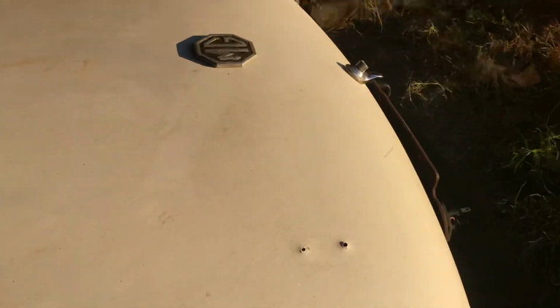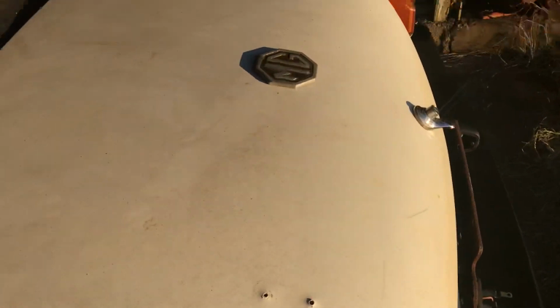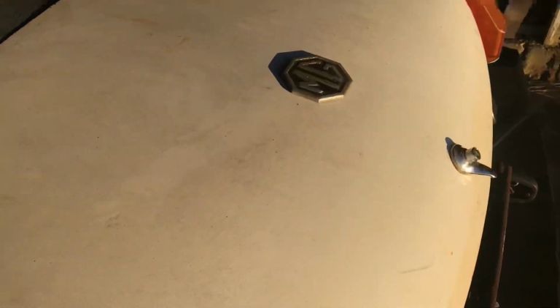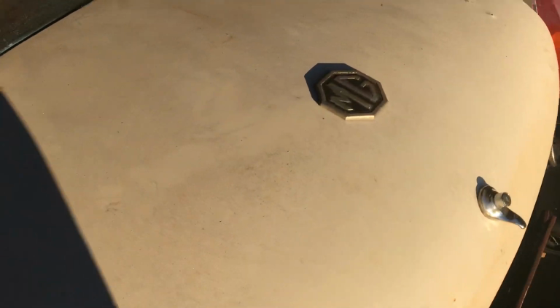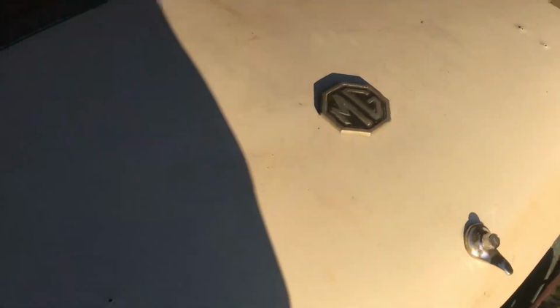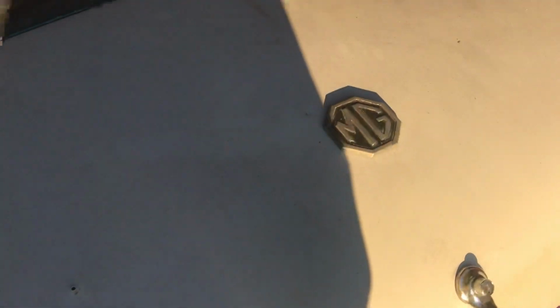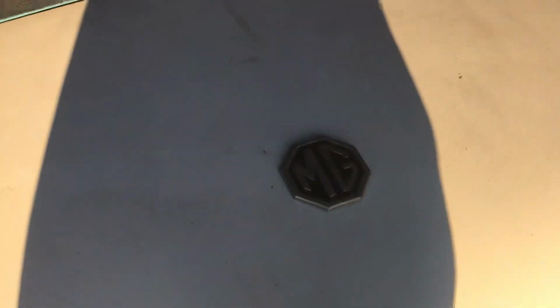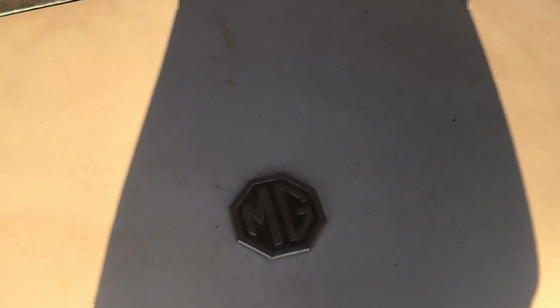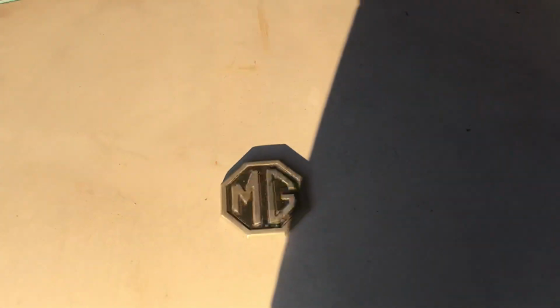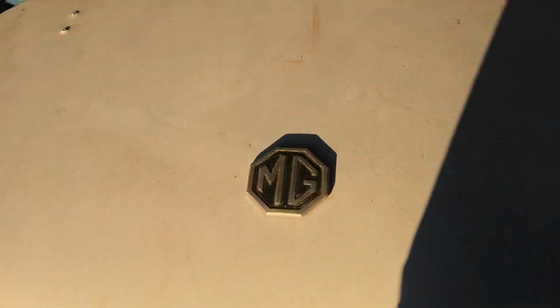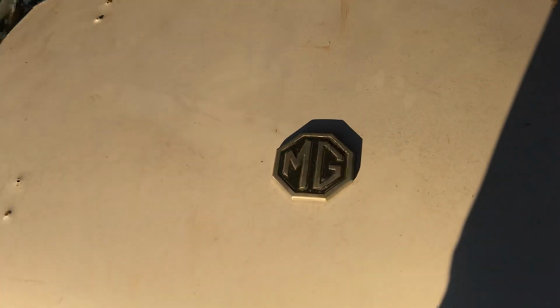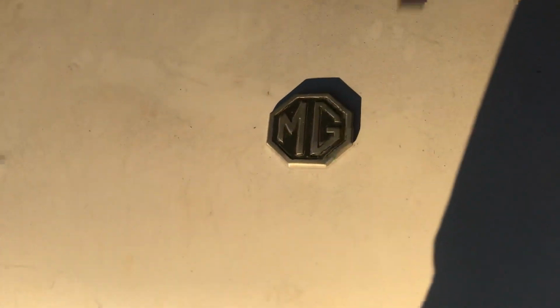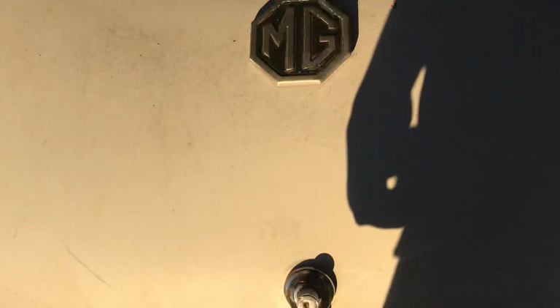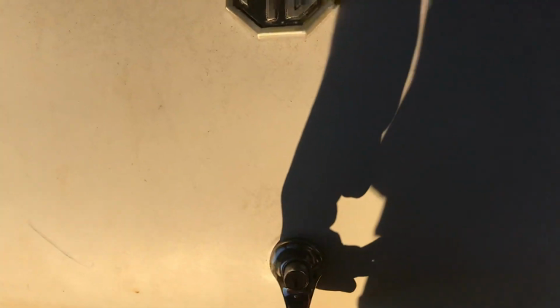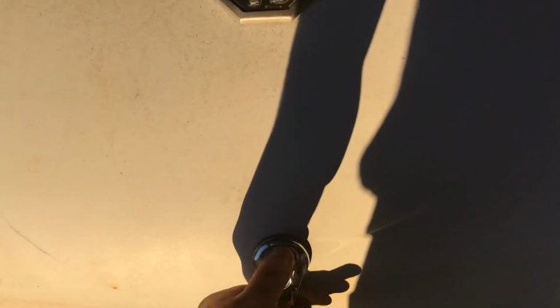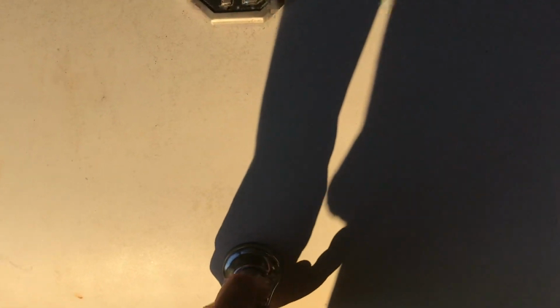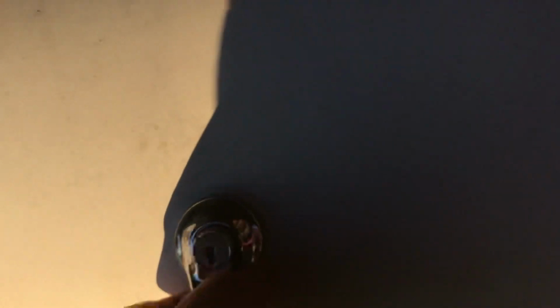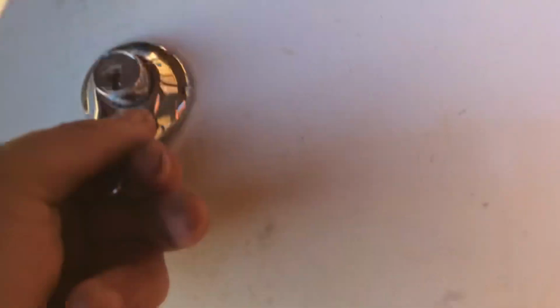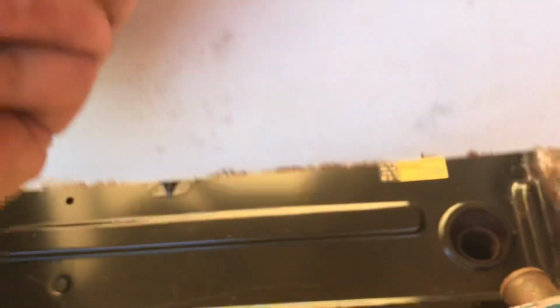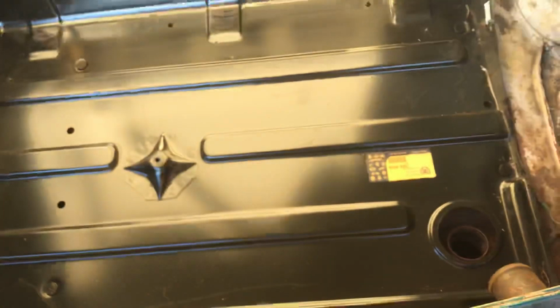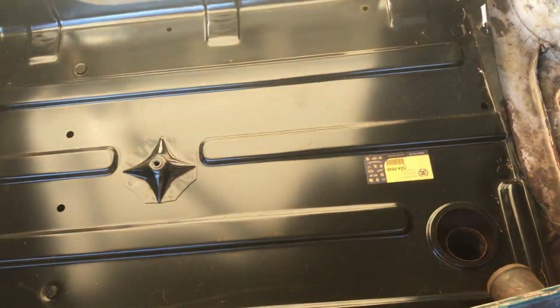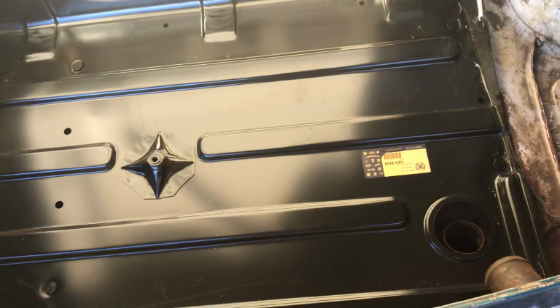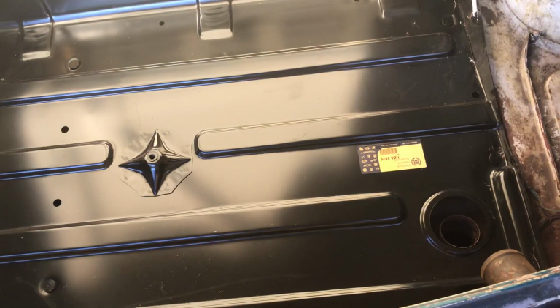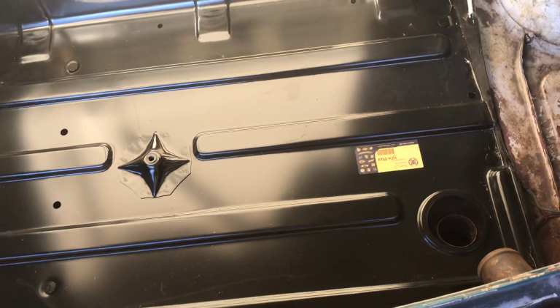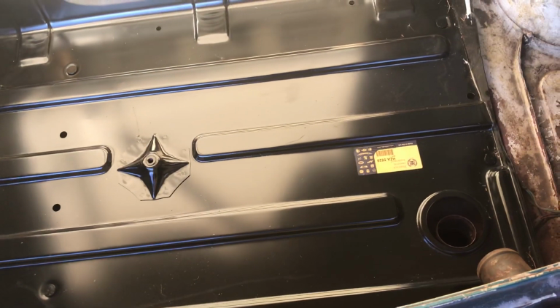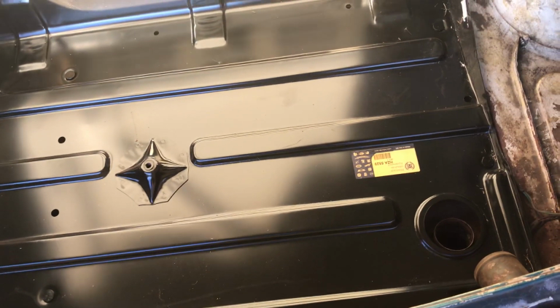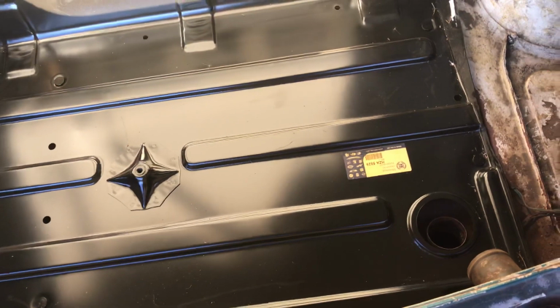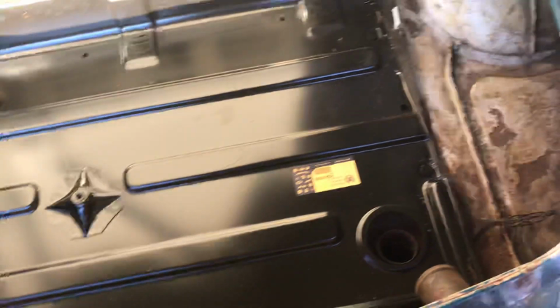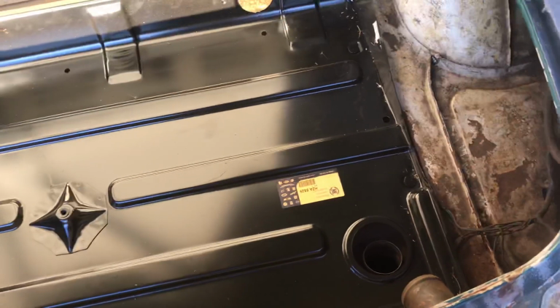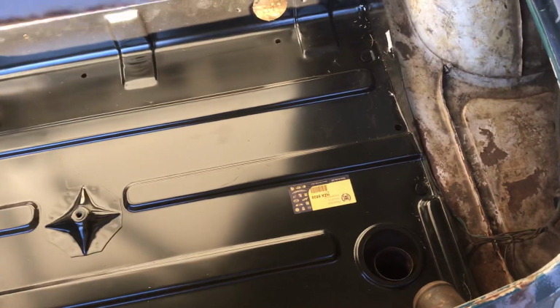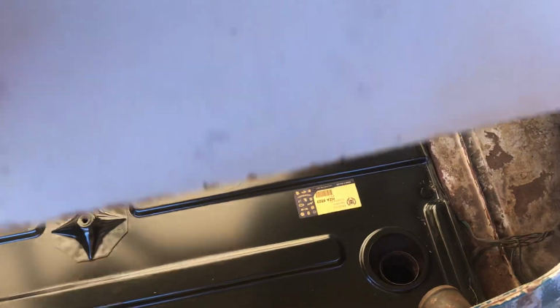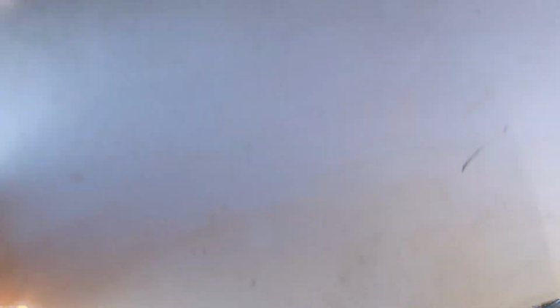I also got another deck lid — boot lid, whatever y'all want to call it. And I got a brand new patch panel for the trunk because it's all rotted out underneath there.